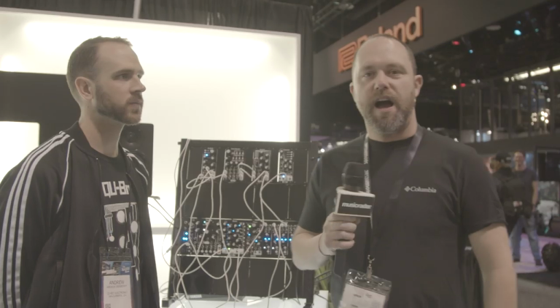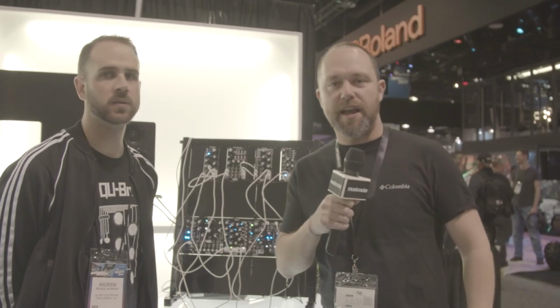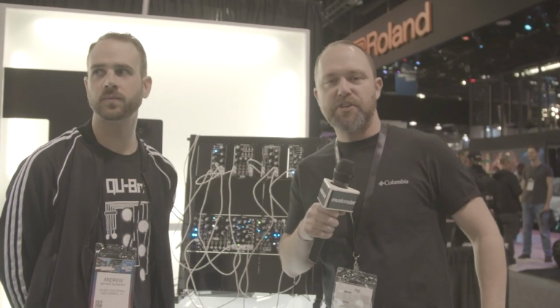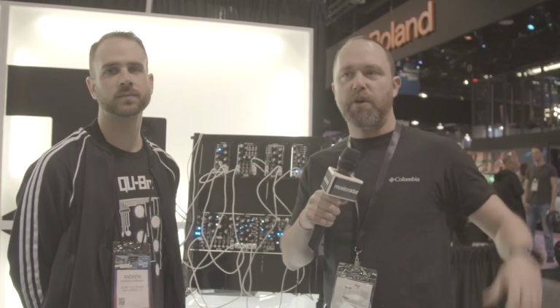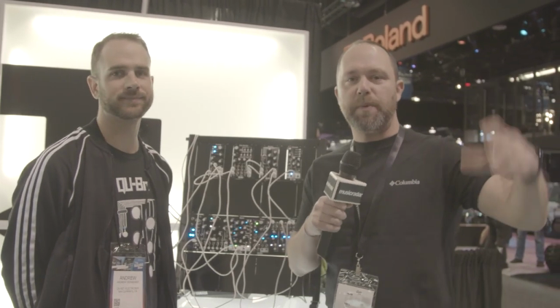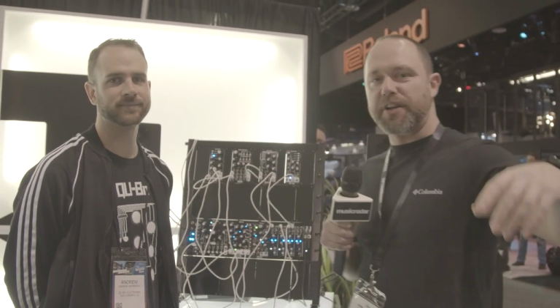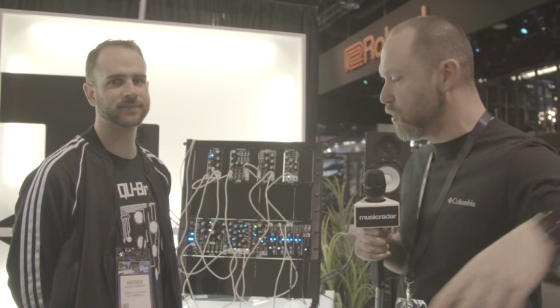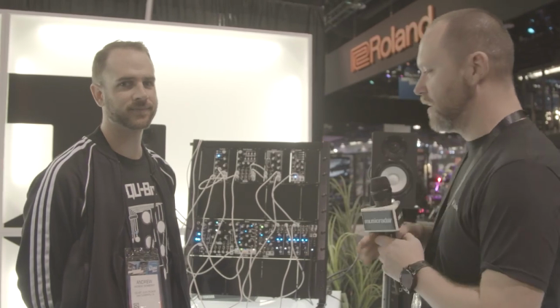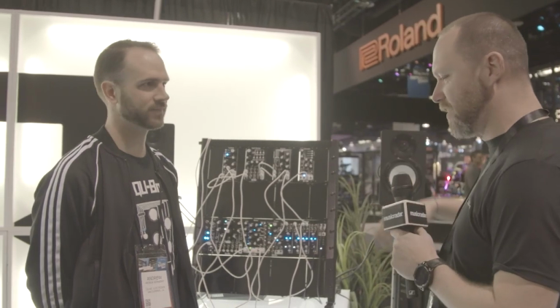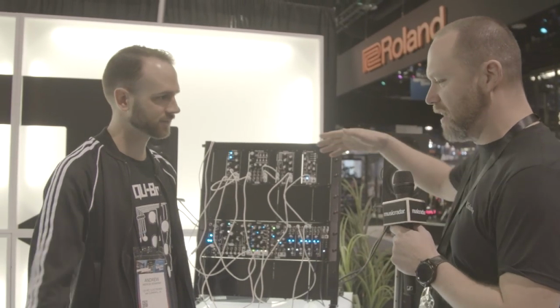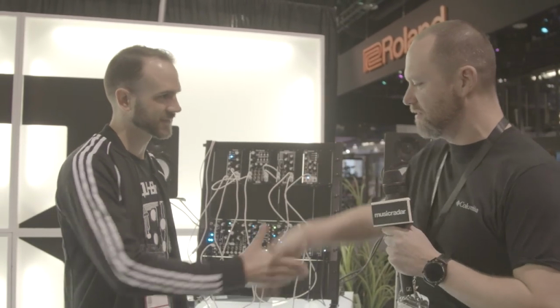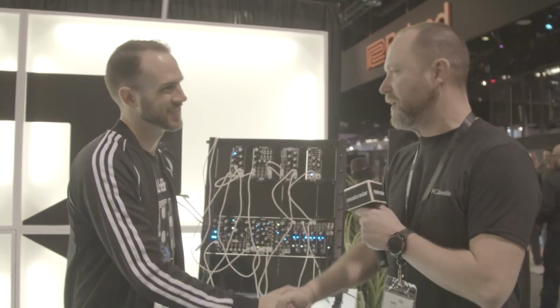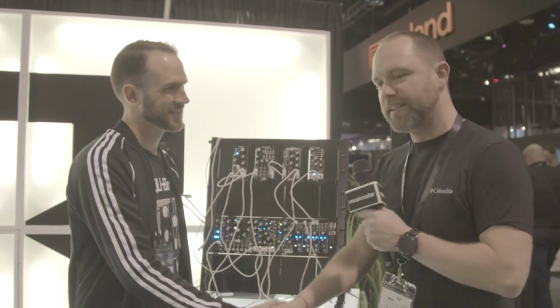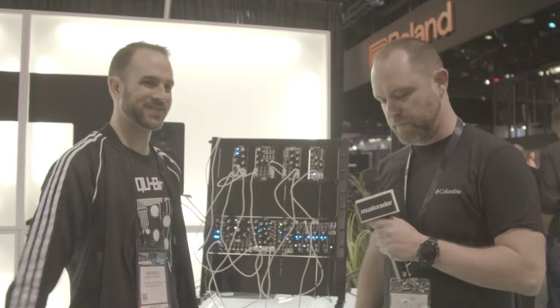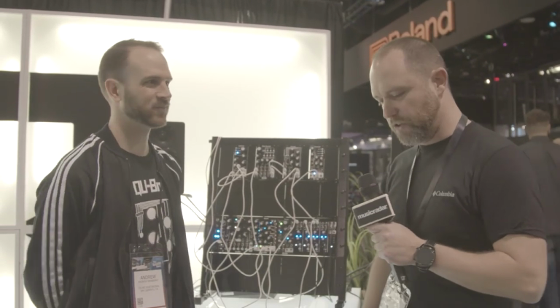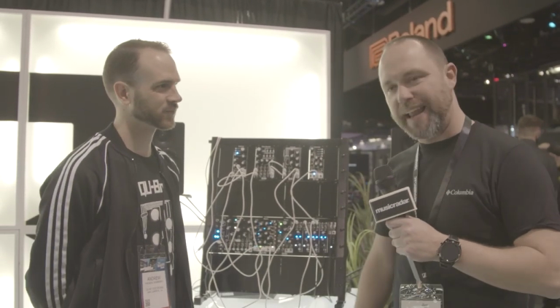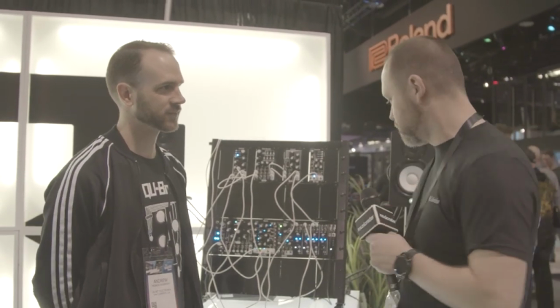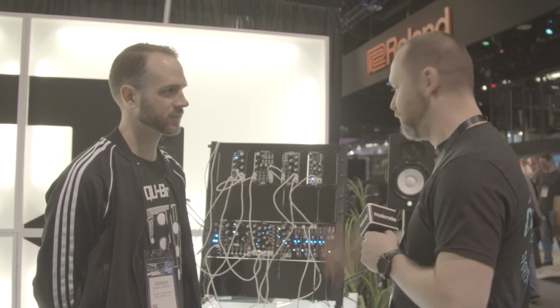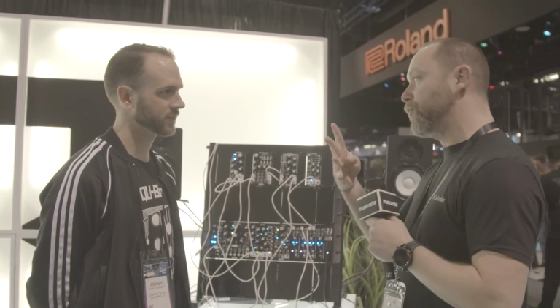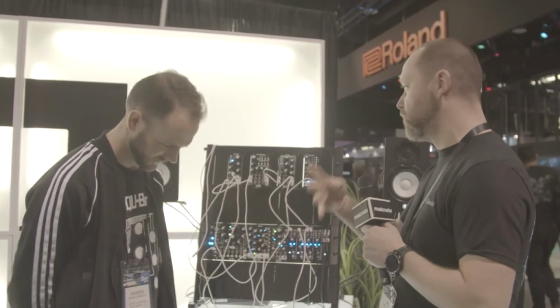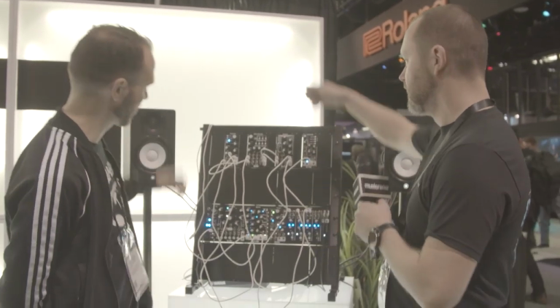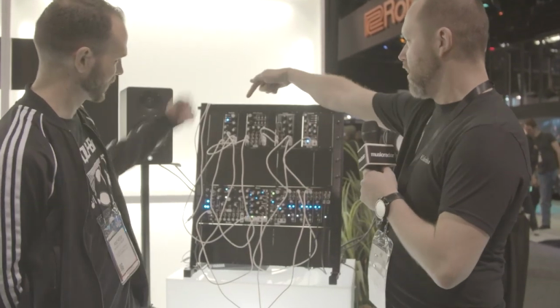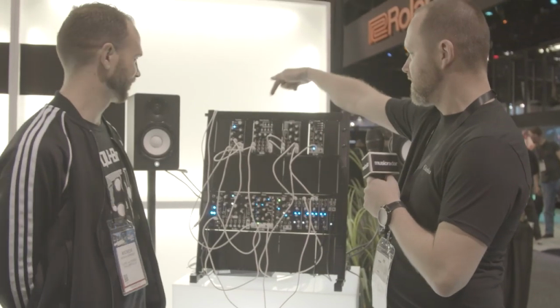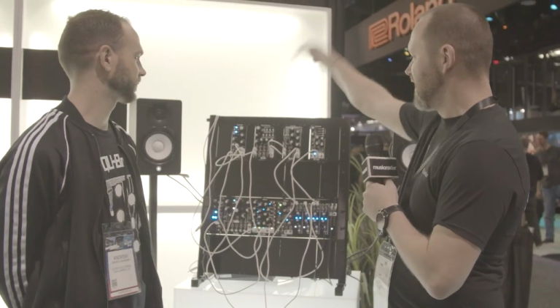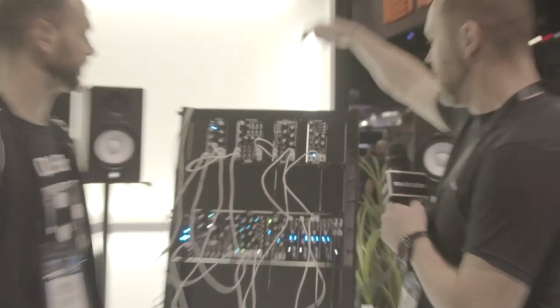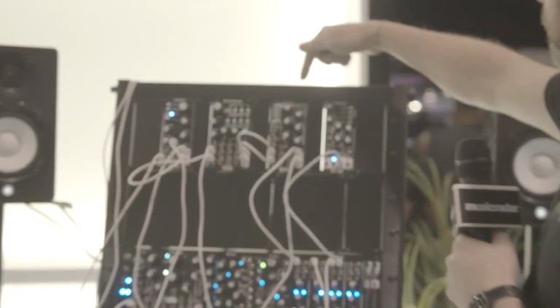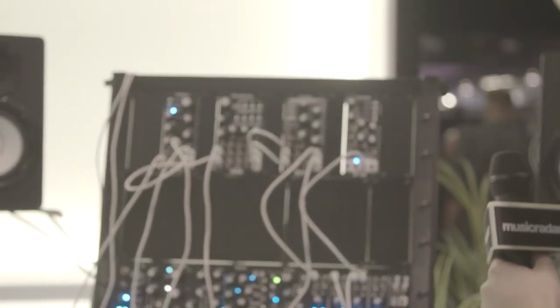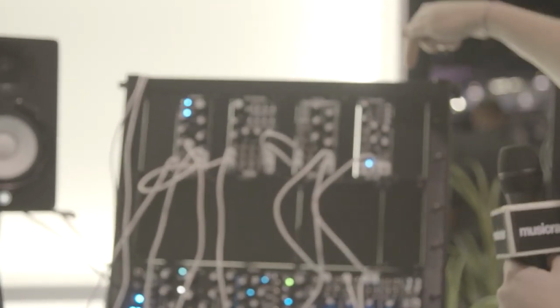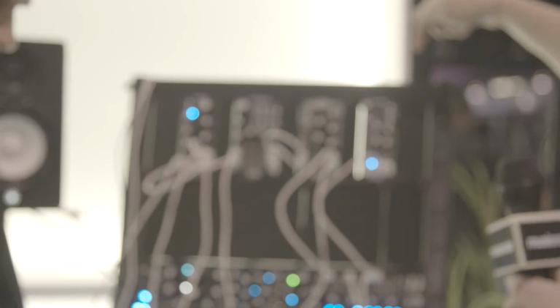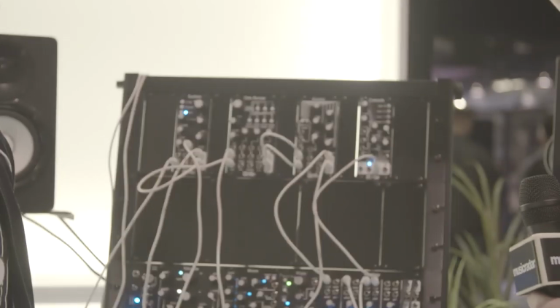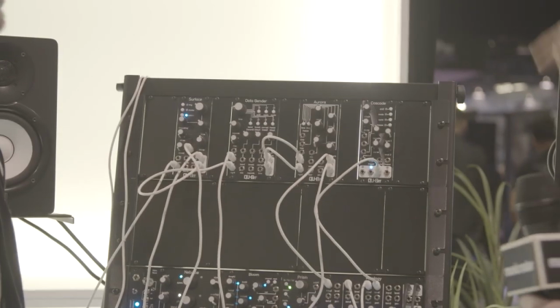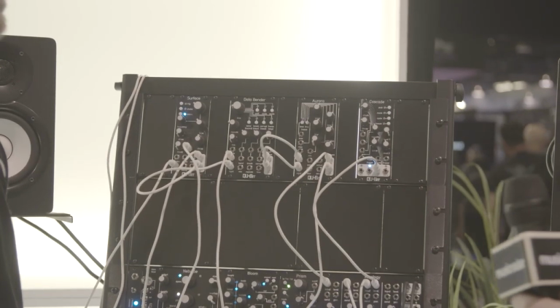Hi, Si here from MusicRadar. We're on the Qubit Electronics Boost. This is Andrew. You've kind of landed us with four new modules: Surface, Databender, Aurora, and Cascade.